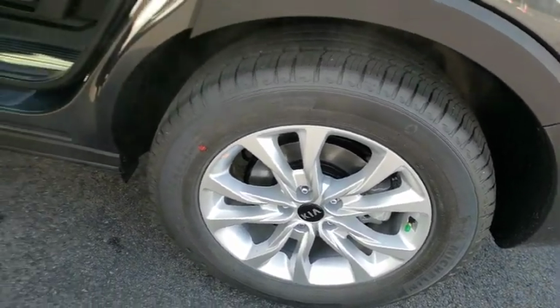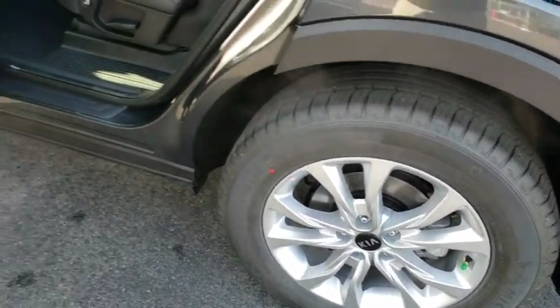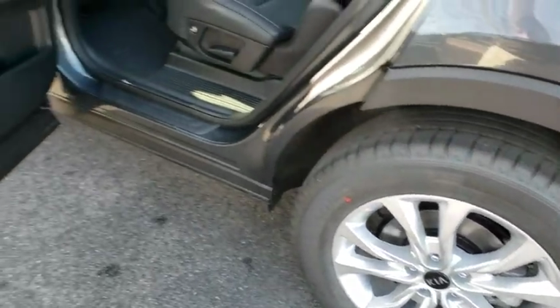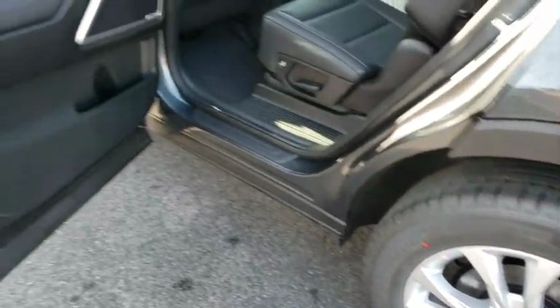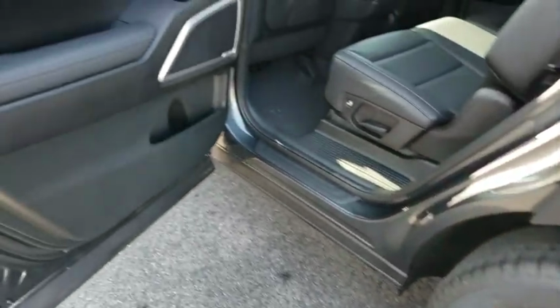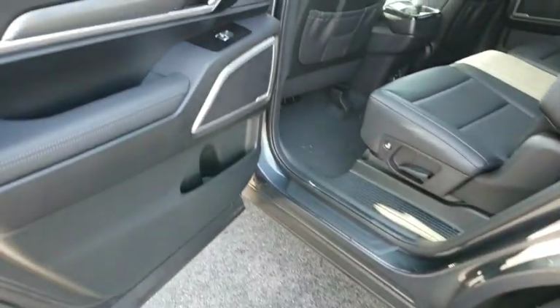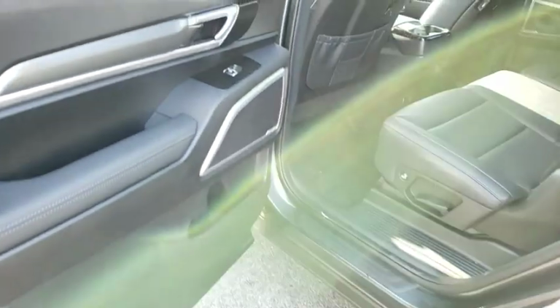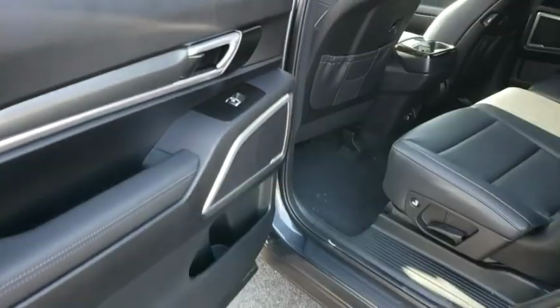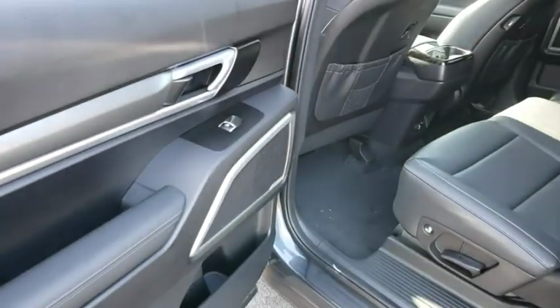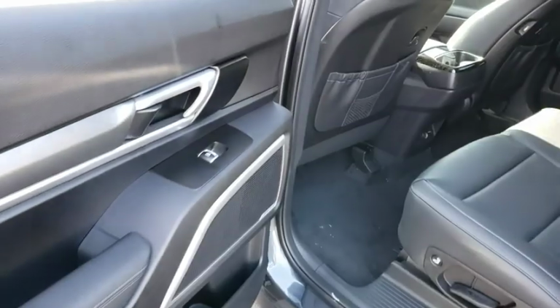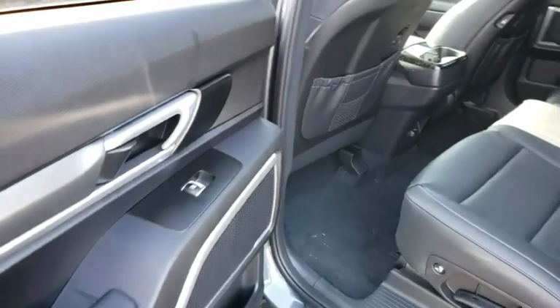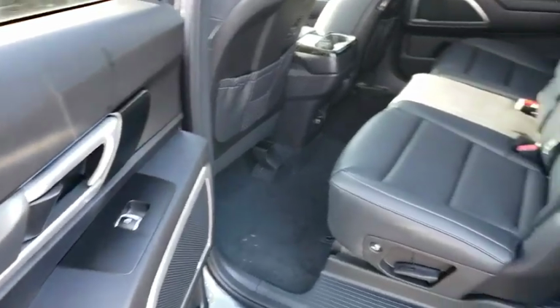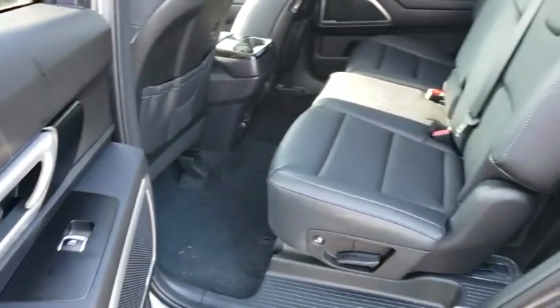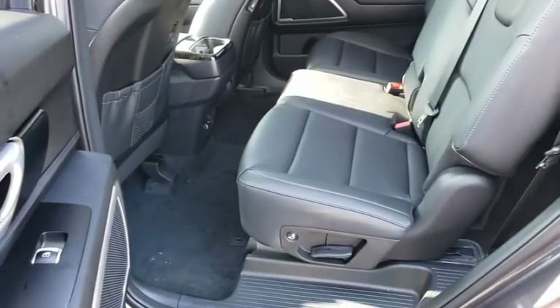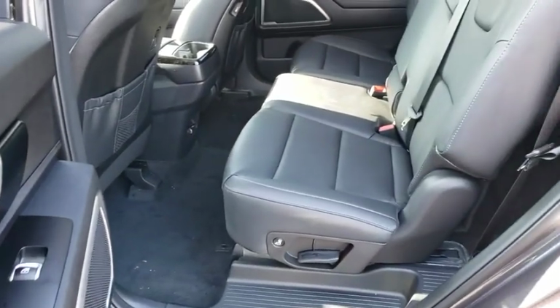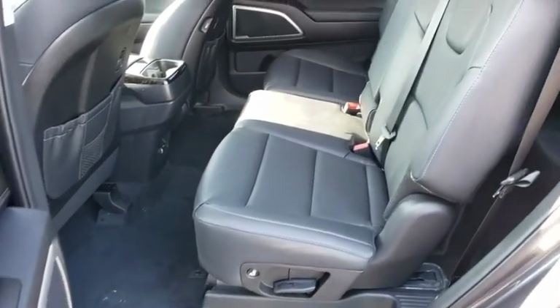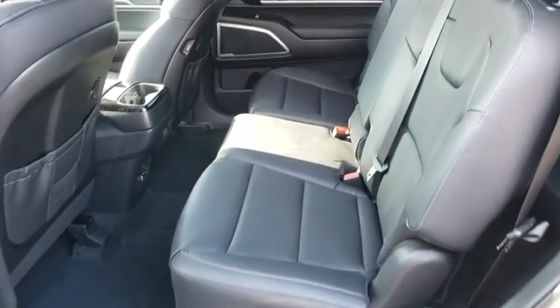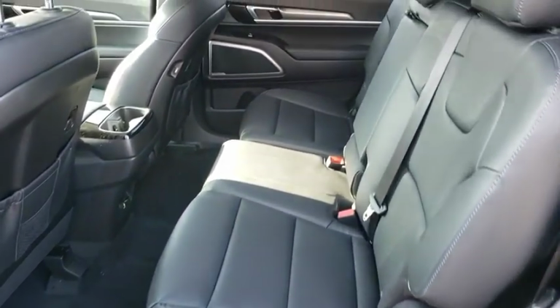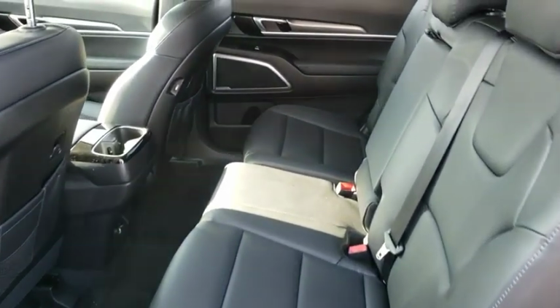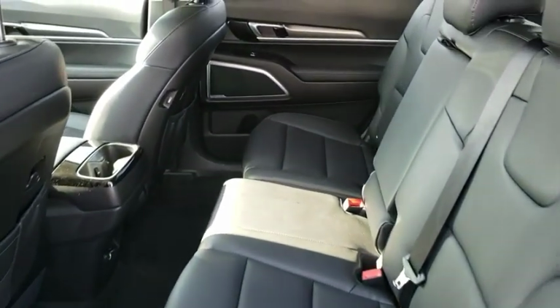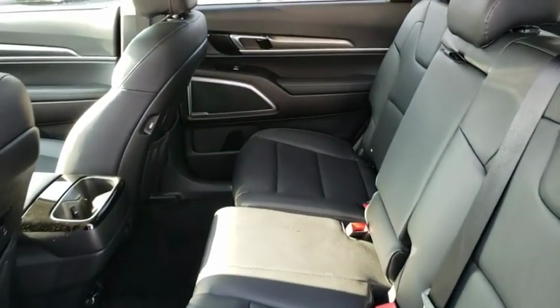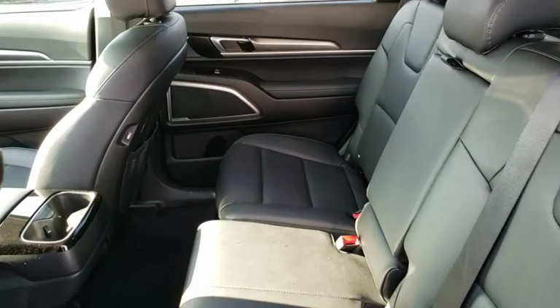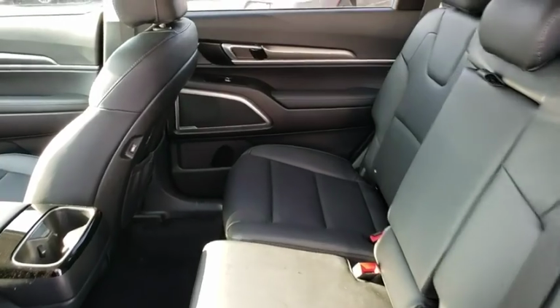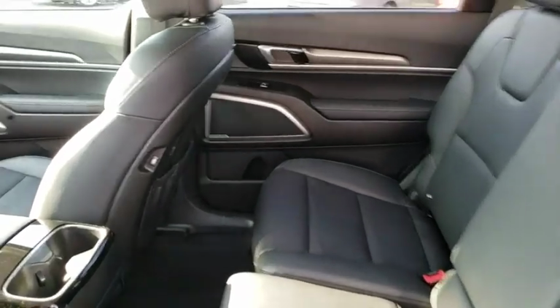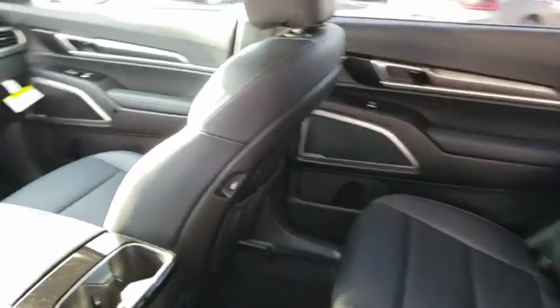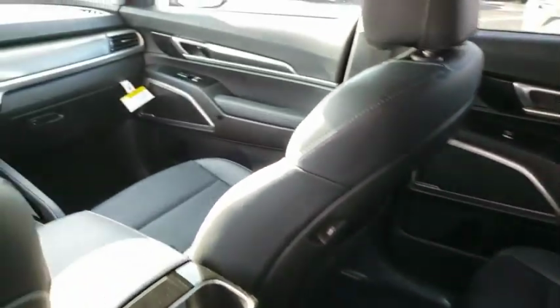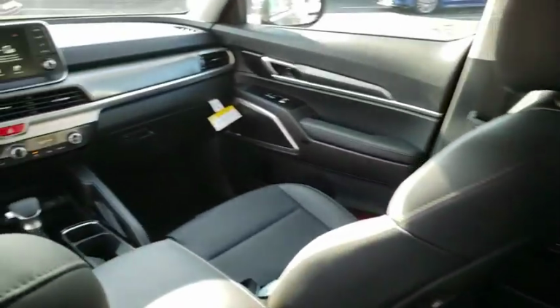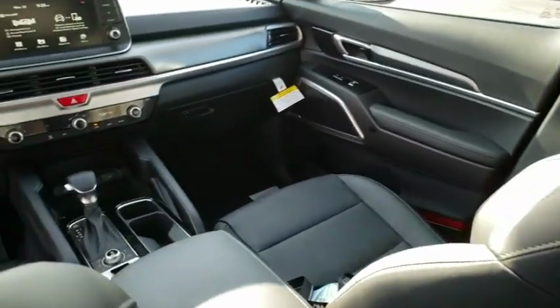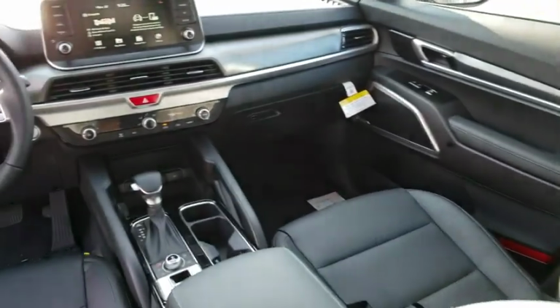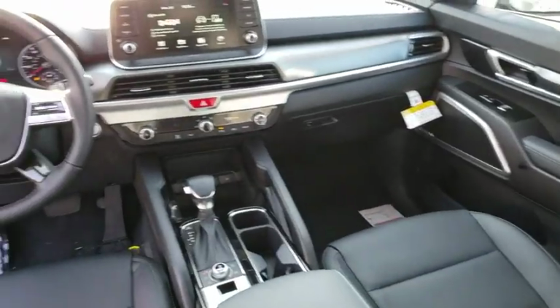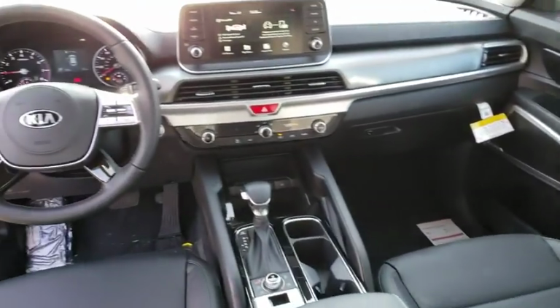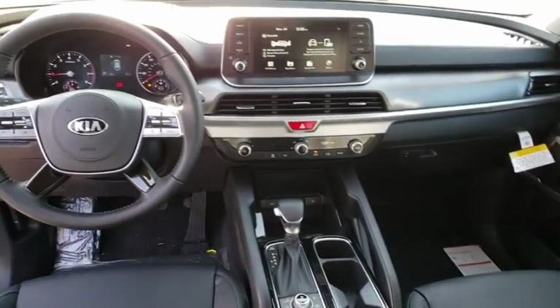Remote keyless entry, tachometer, brake assist, rear window wiper, tilt steering wheel, front bucket seats, front reading lamps. Take this vehicle for a spin and see why so many shoppers are now proud owners.